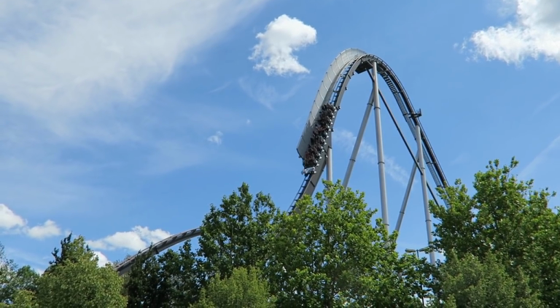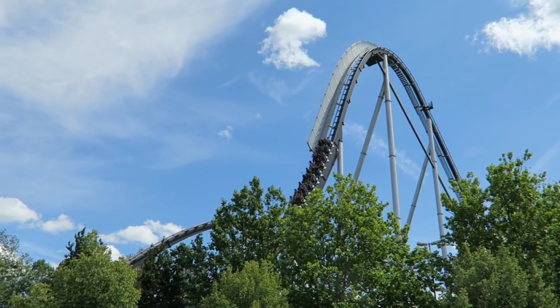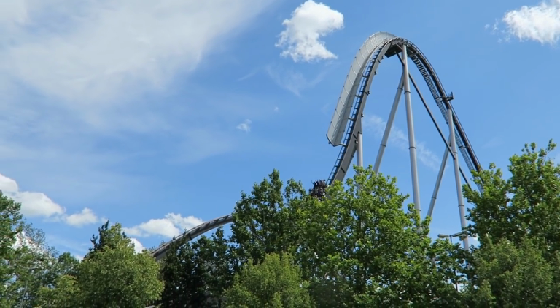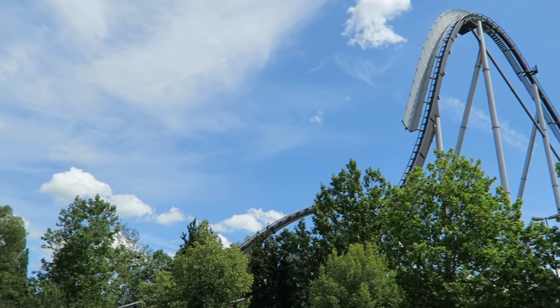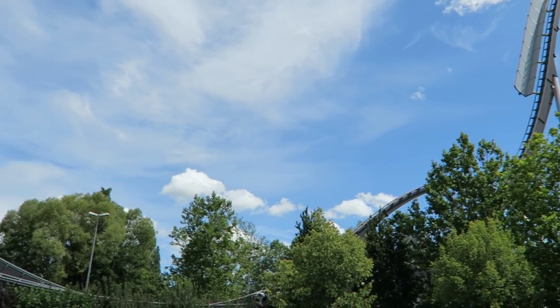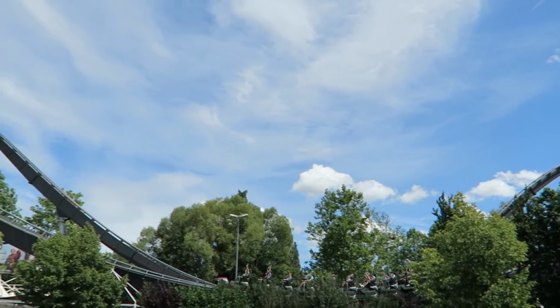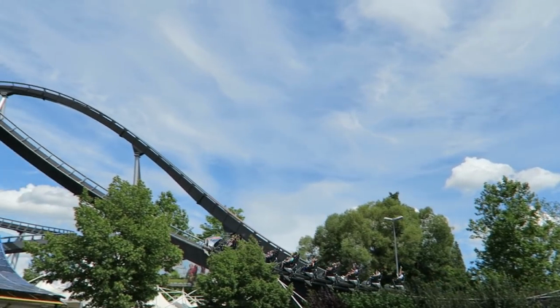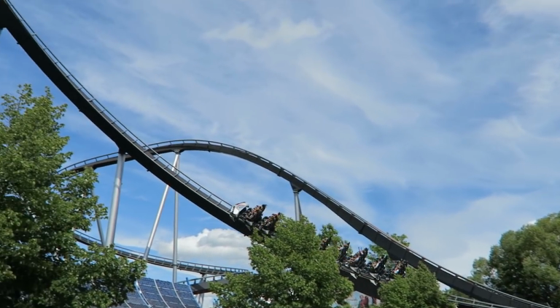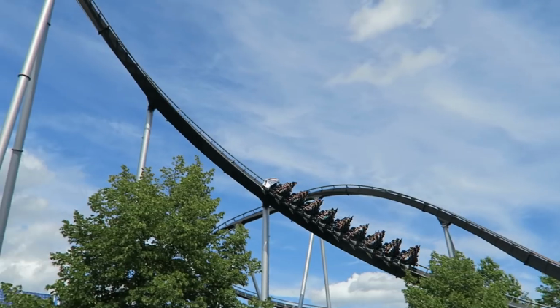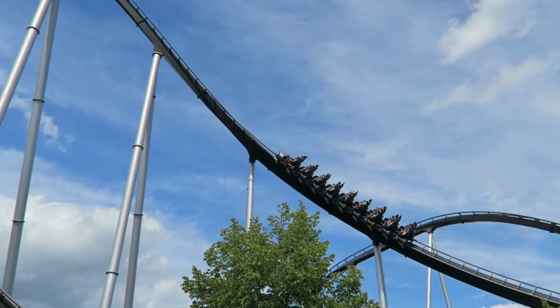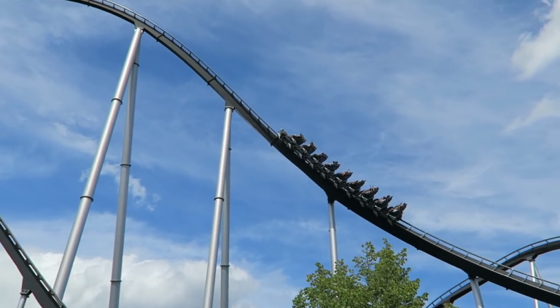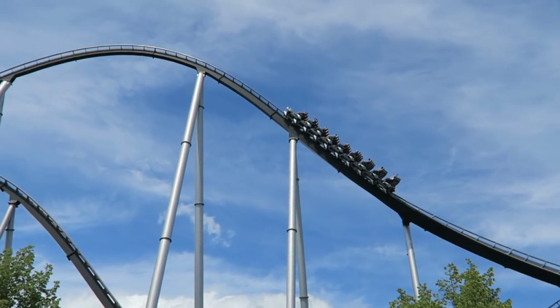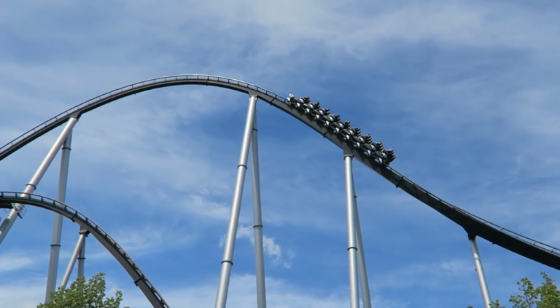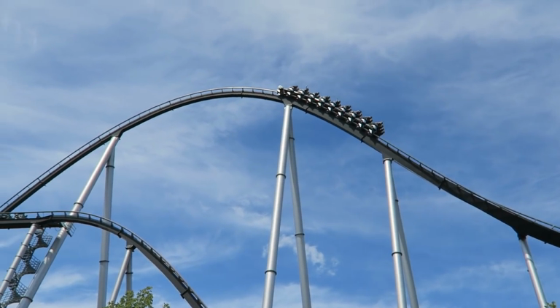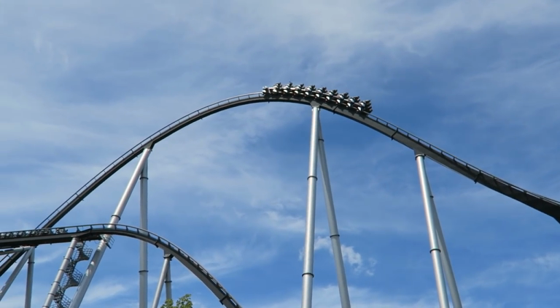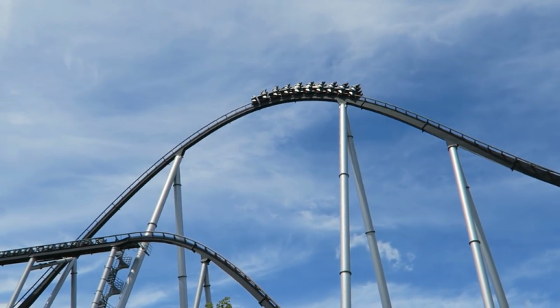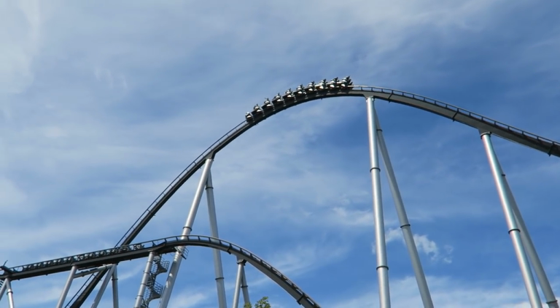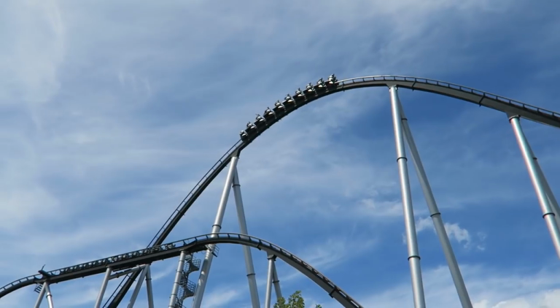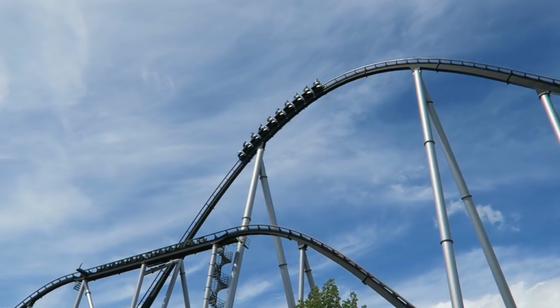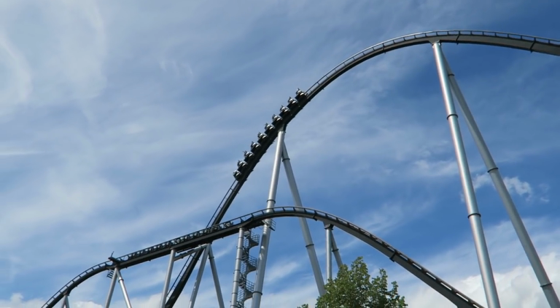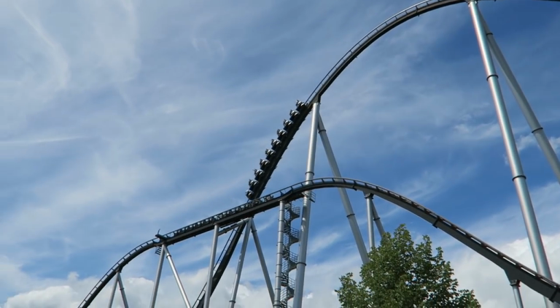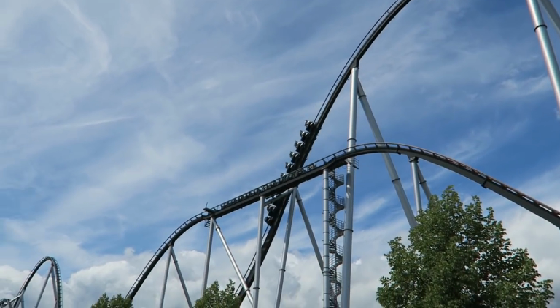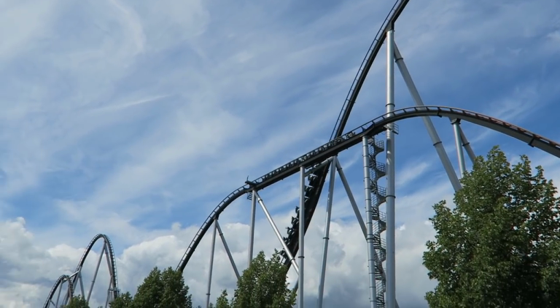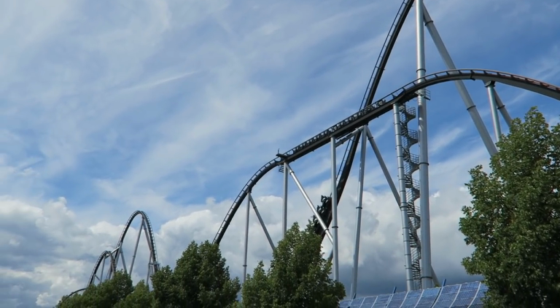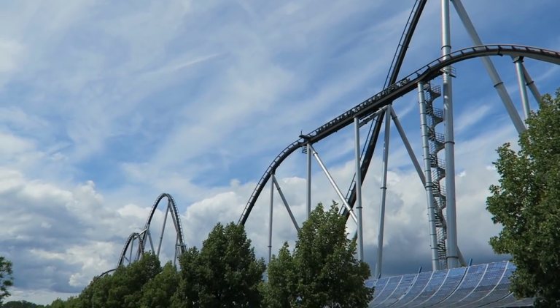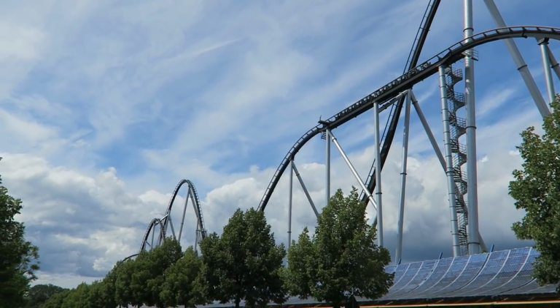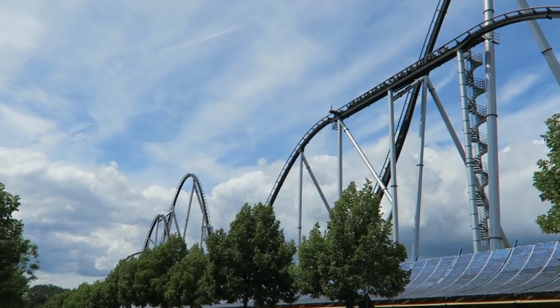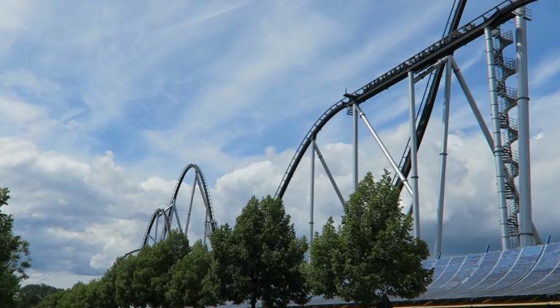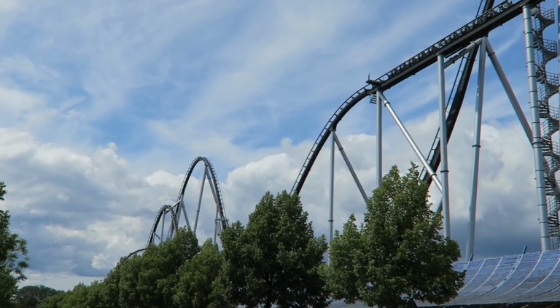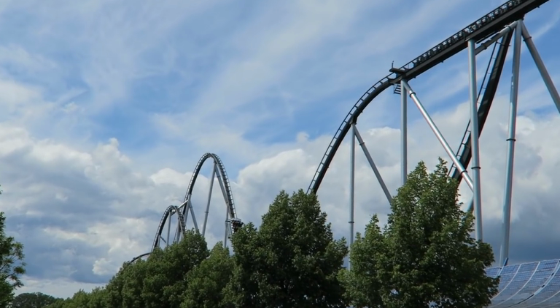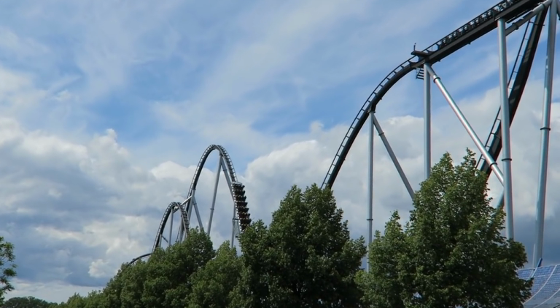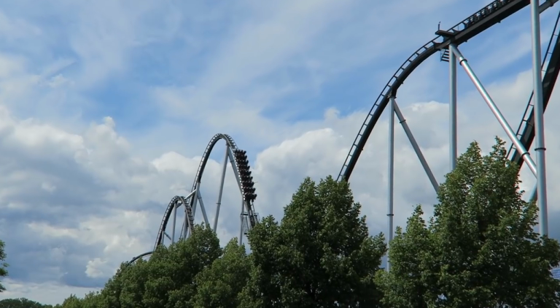In 2017, I much preferred the back, as I tend to in most of the older B&M hypers. But in 2021, the front was almost as good — it had almost as much airtime plus a great sense of speed.